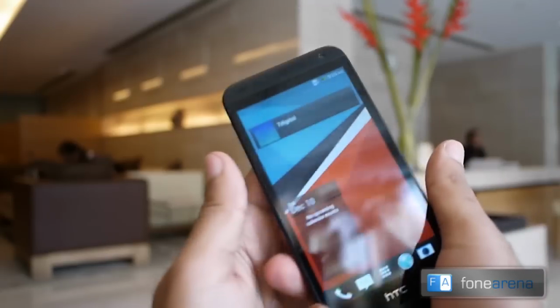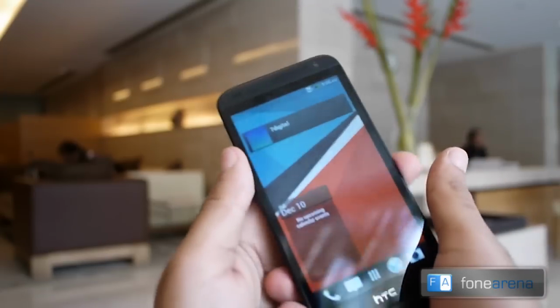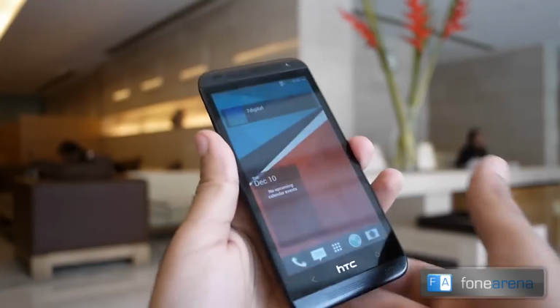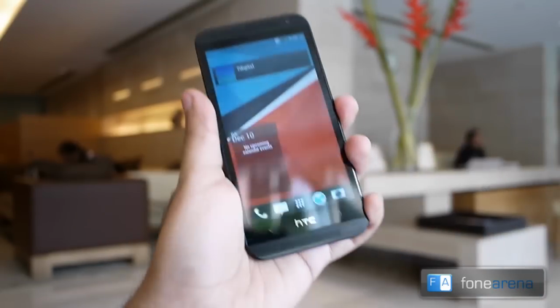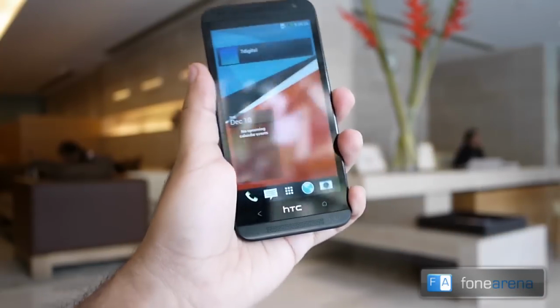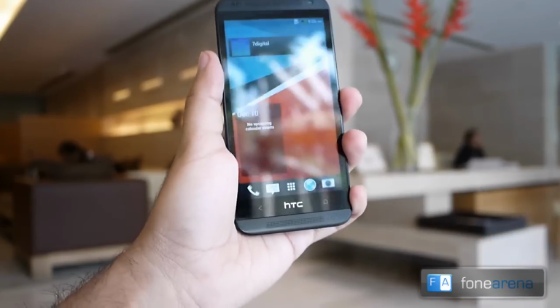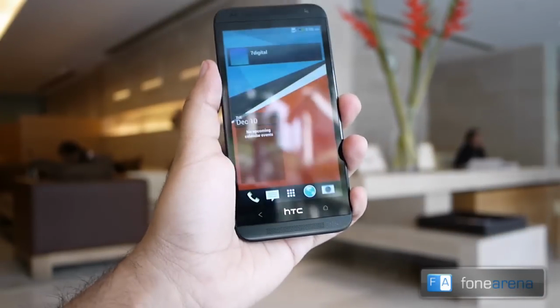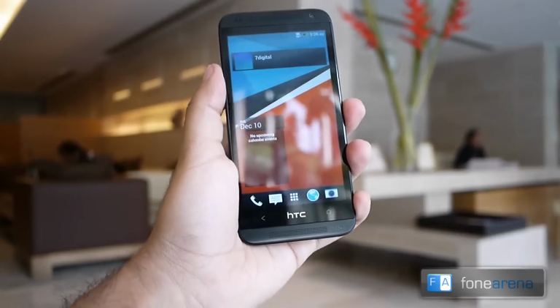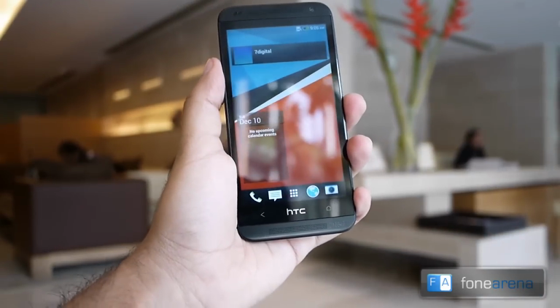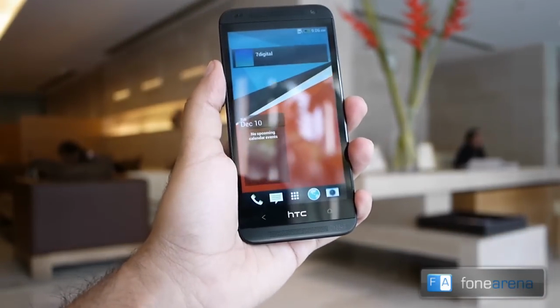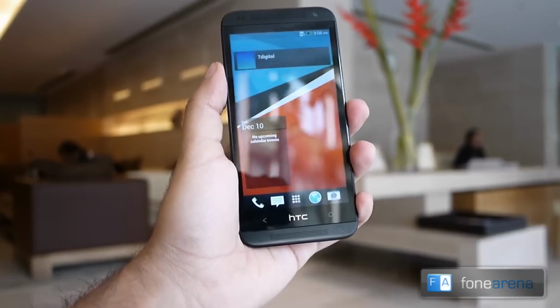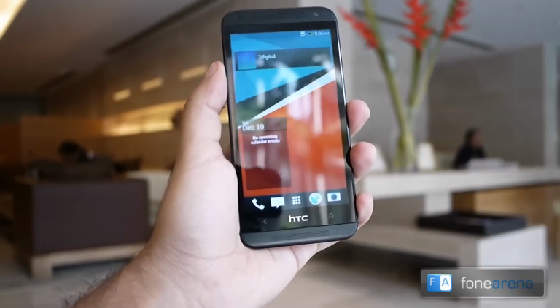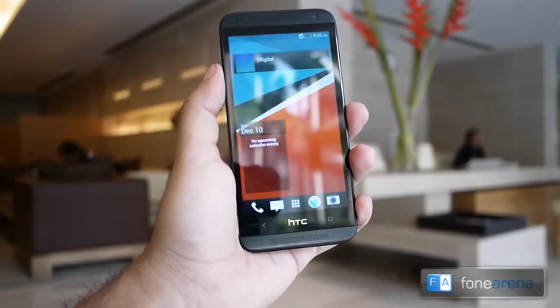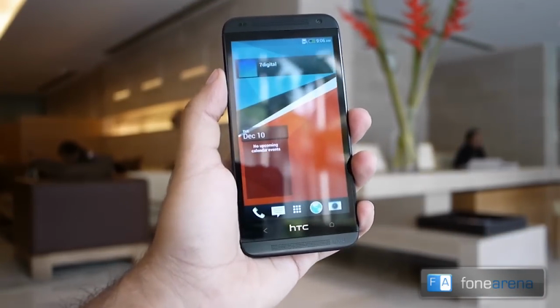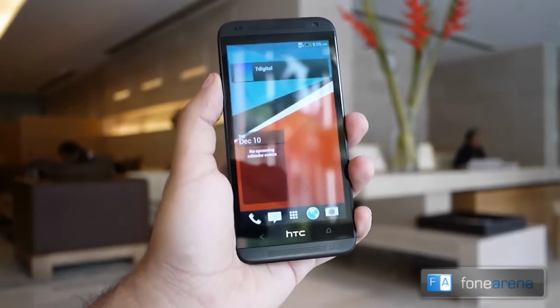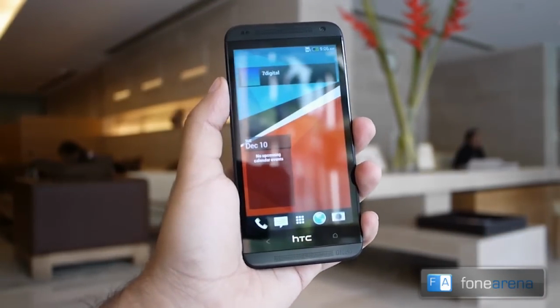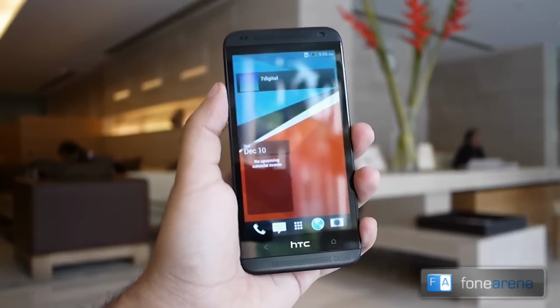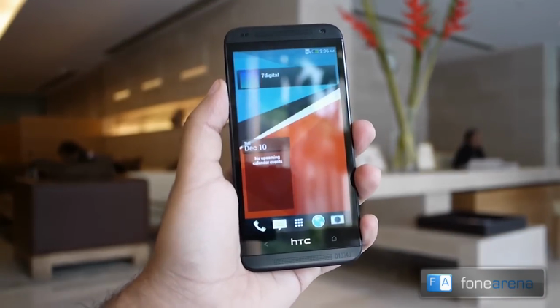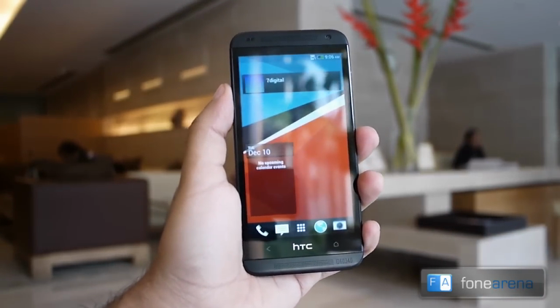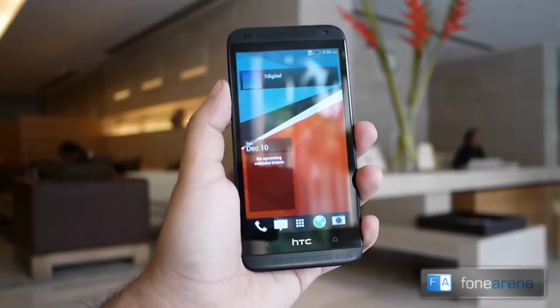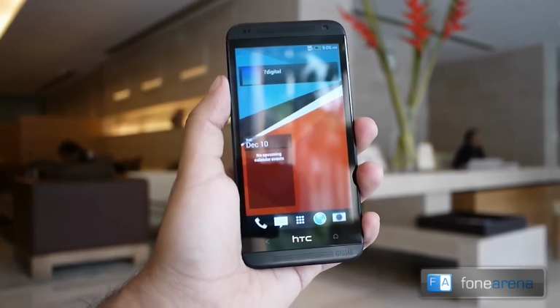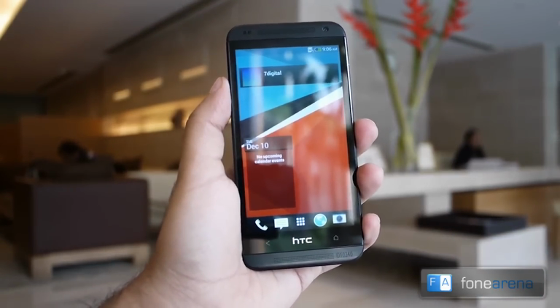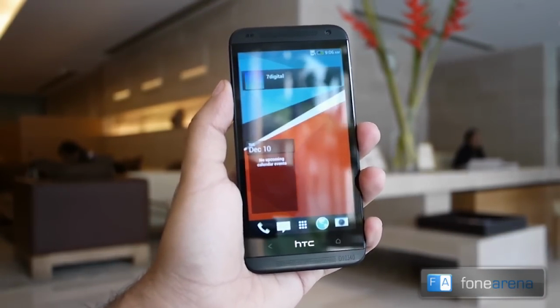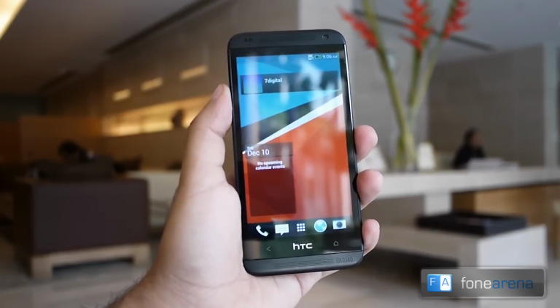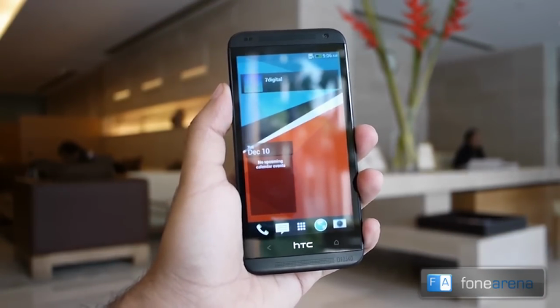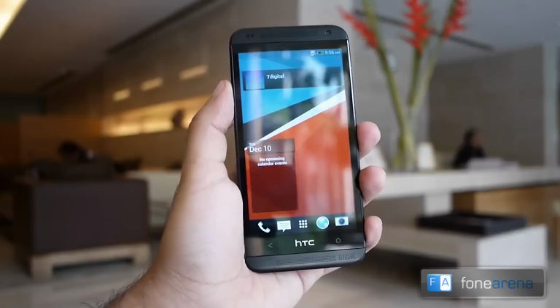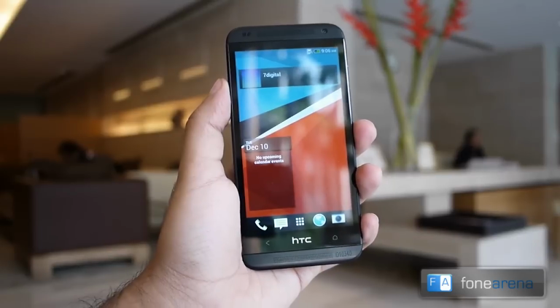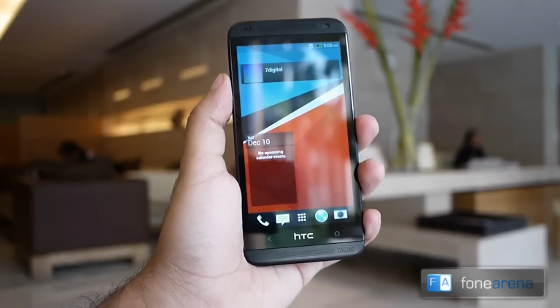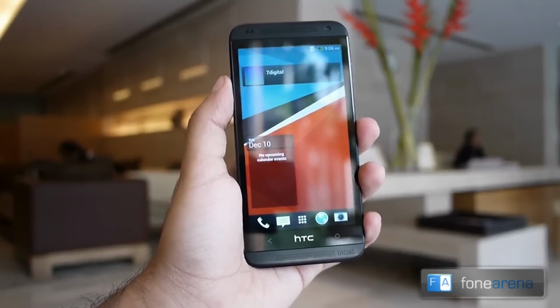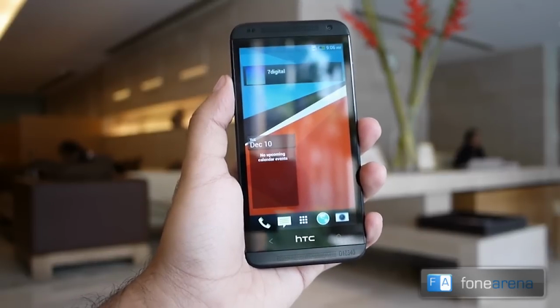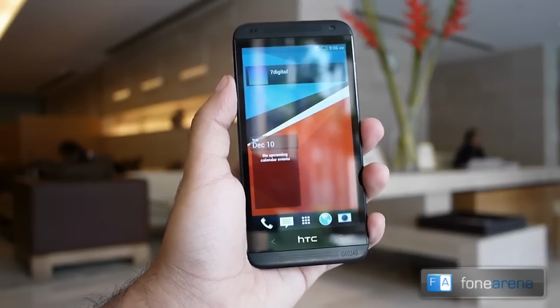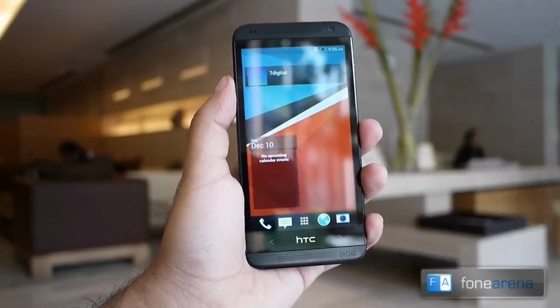So that was a quick hands-on video of the HTC Desire 601 dual SIM Android phone. If you enjoyed the video, please do hit the like button and don't forget to subscribe to our YouTube channel.